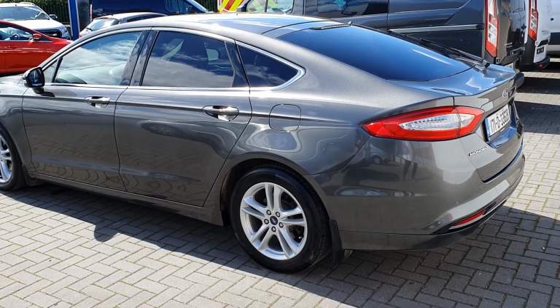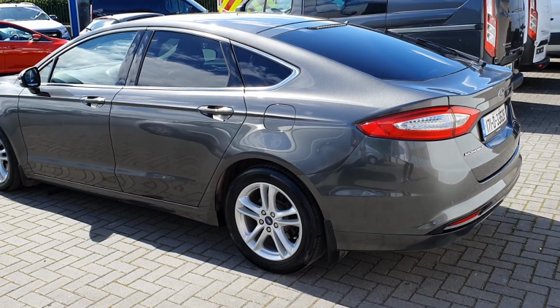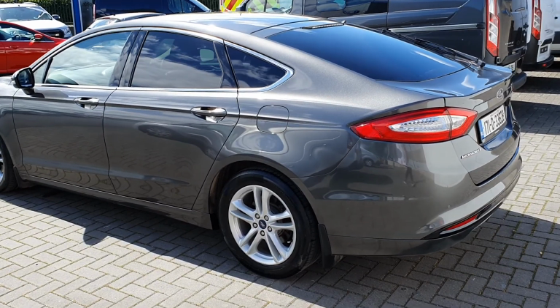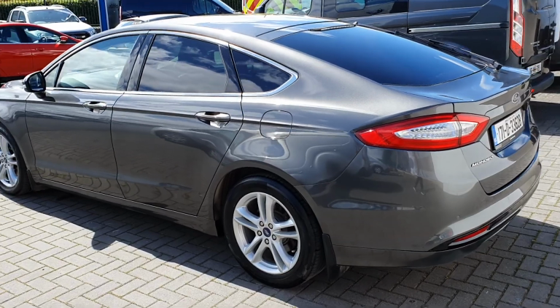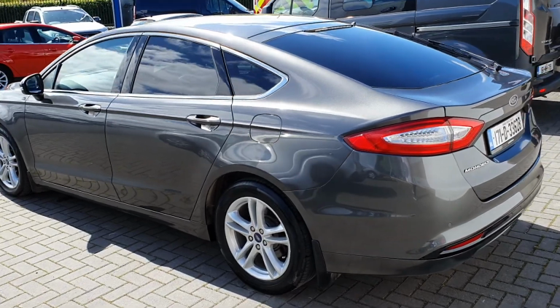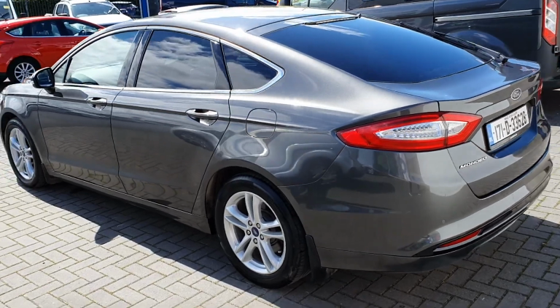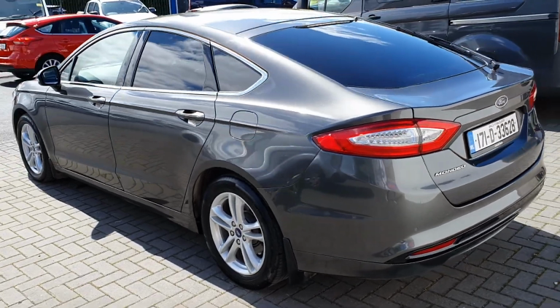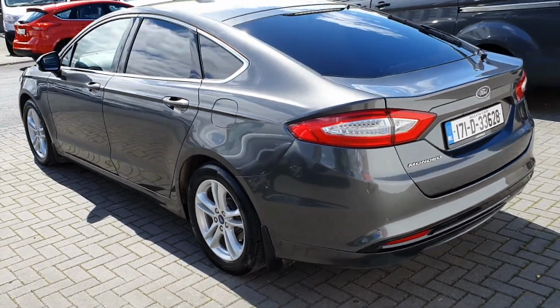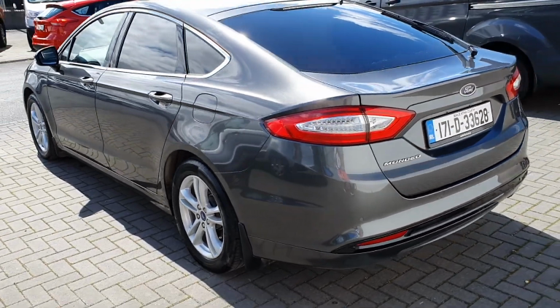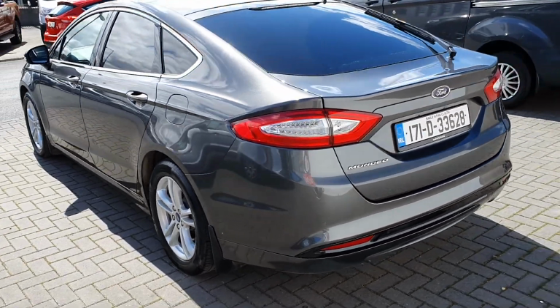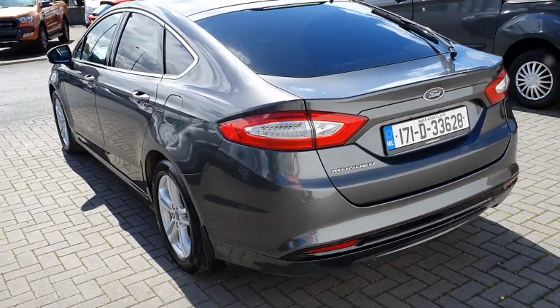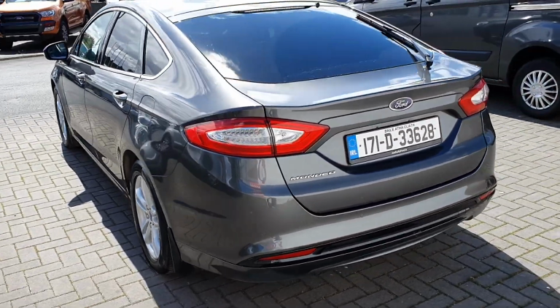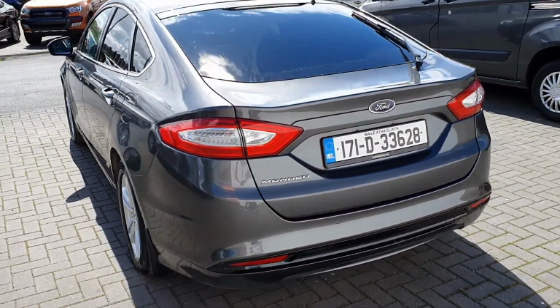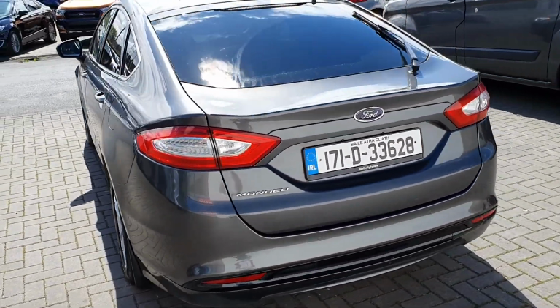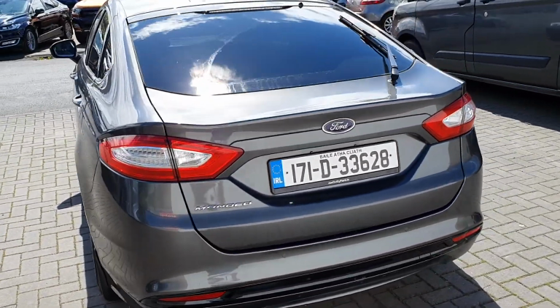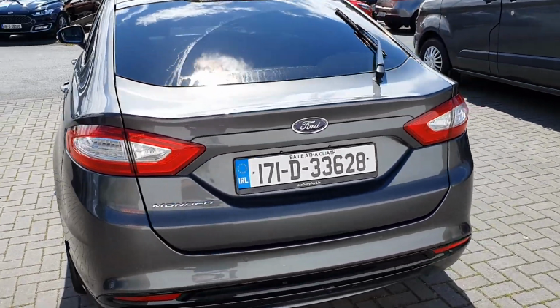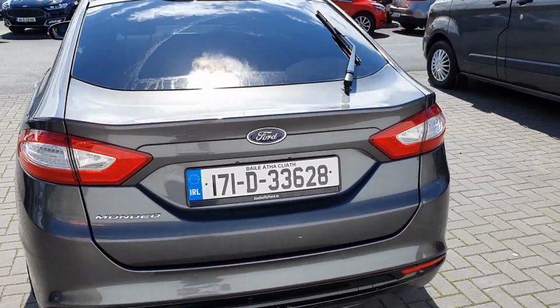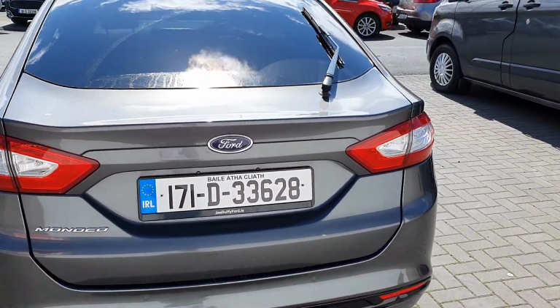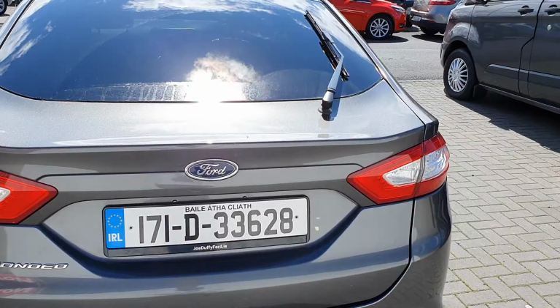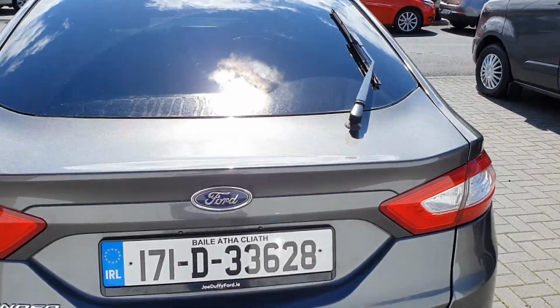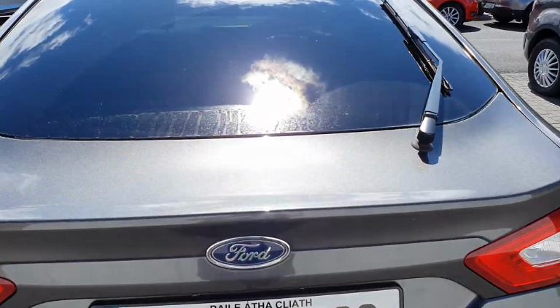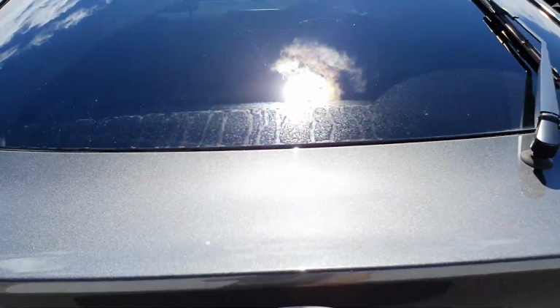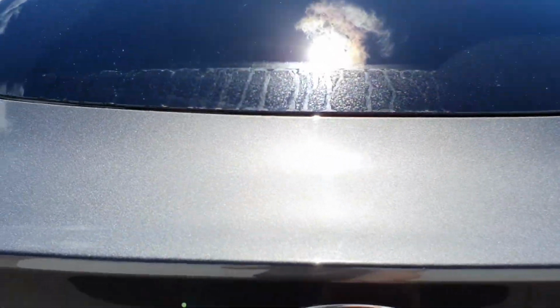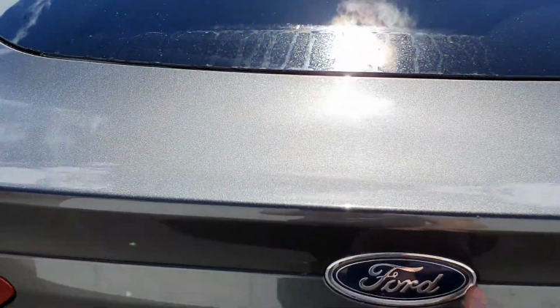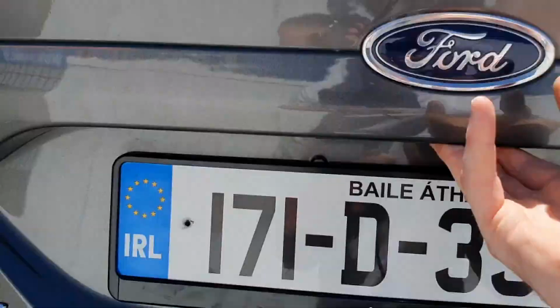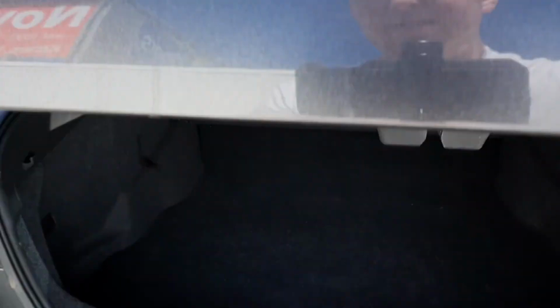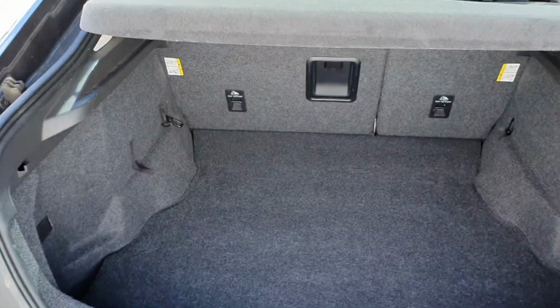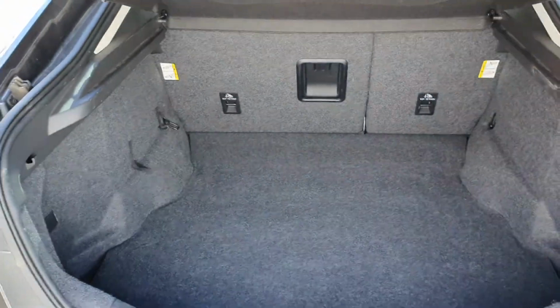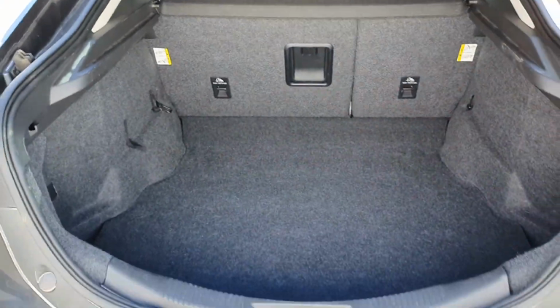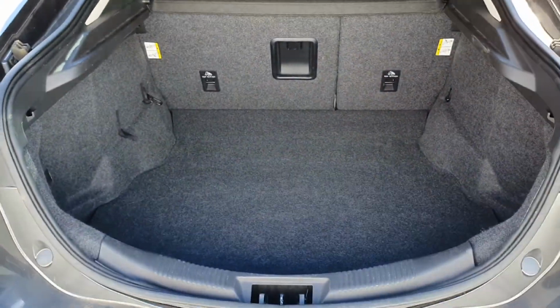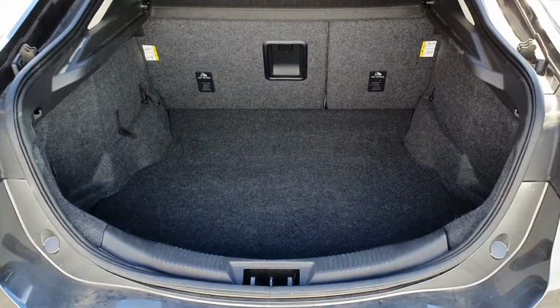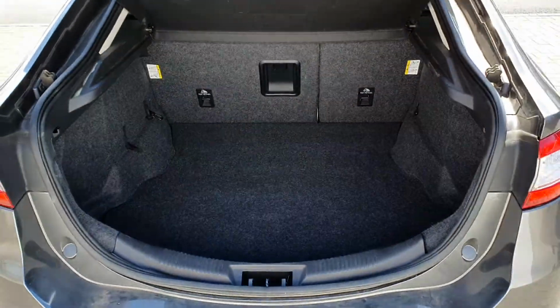At the rear of the vehicle you can see it is equipped with rear privacy glass, mudflaps, rear parking sensors, rear LED fog lights, and a large spacious boot.